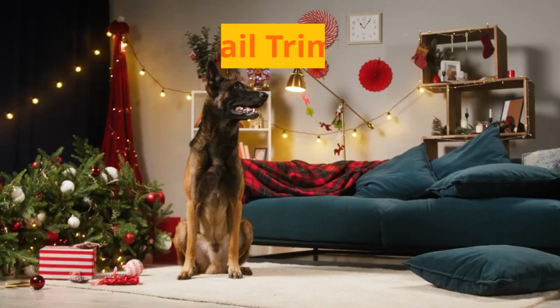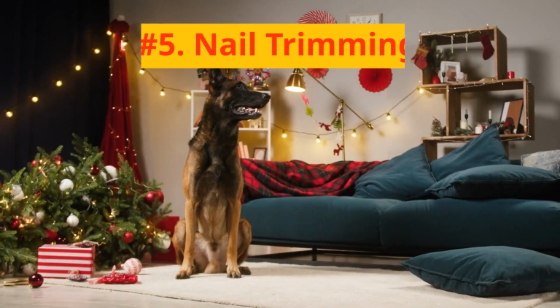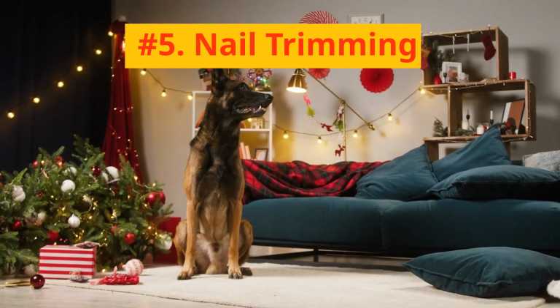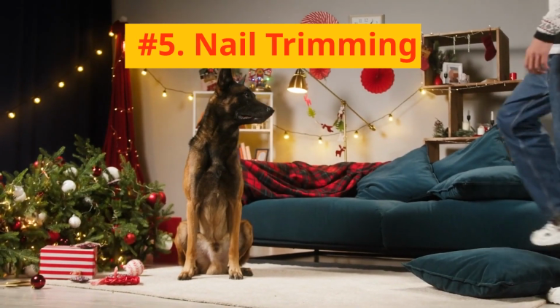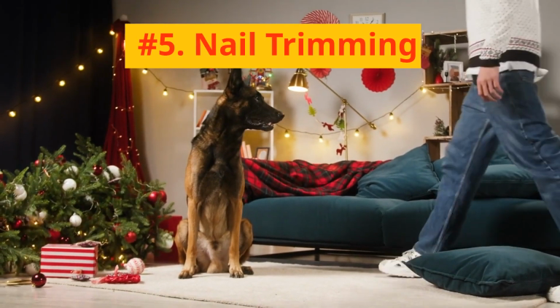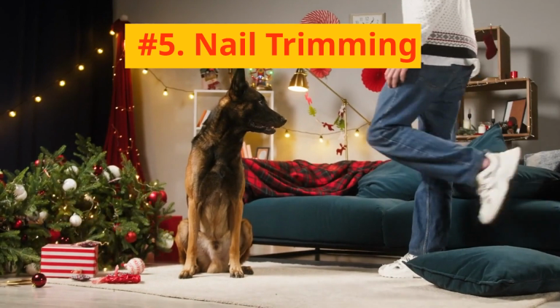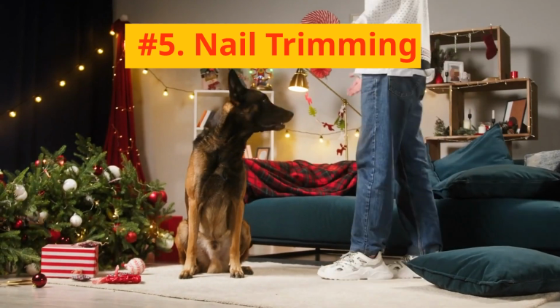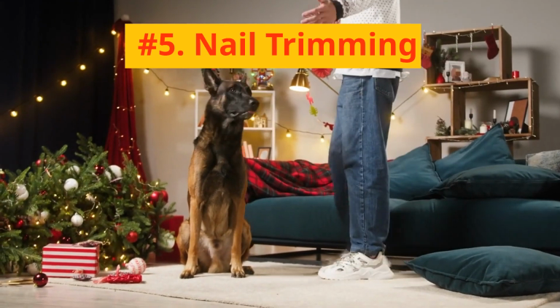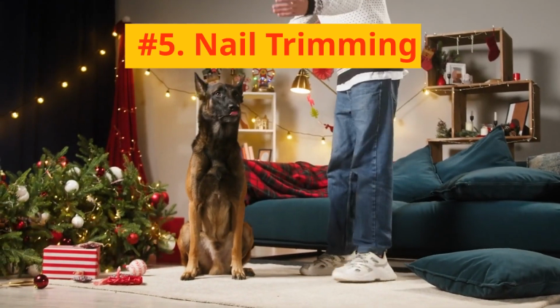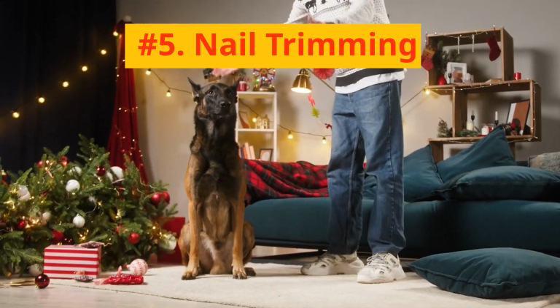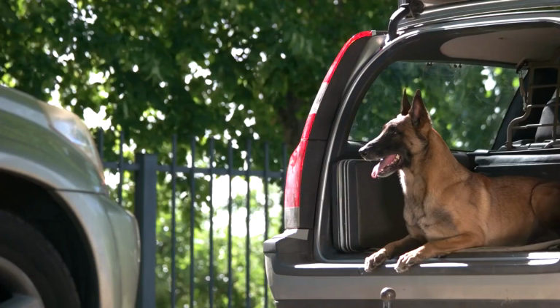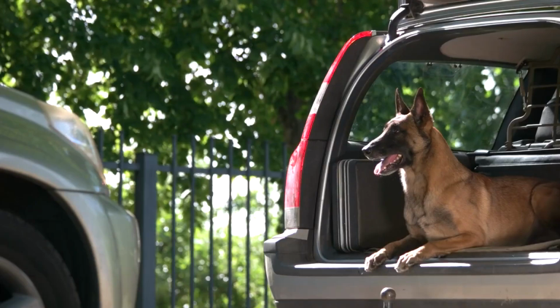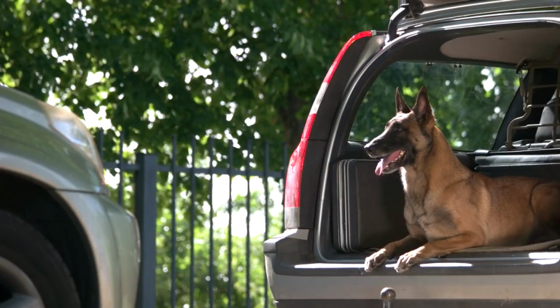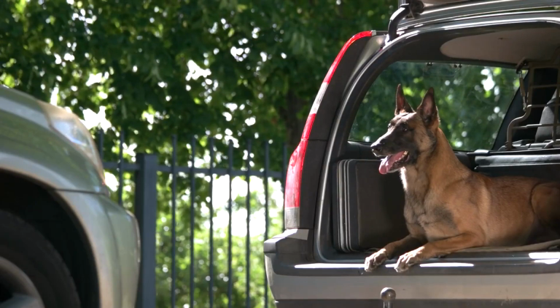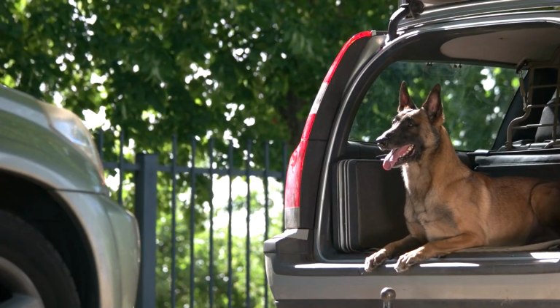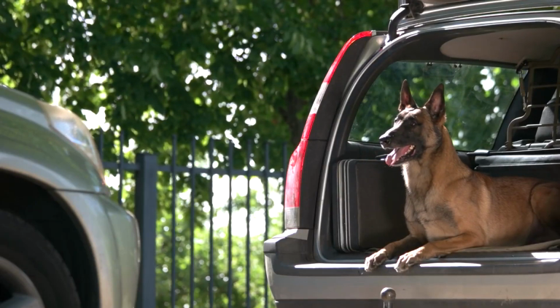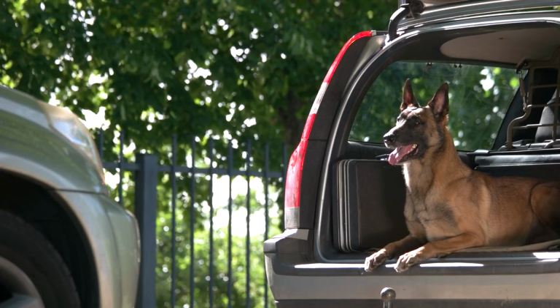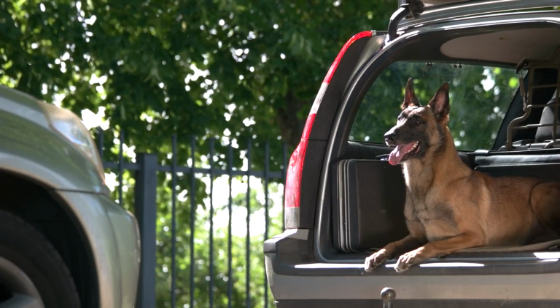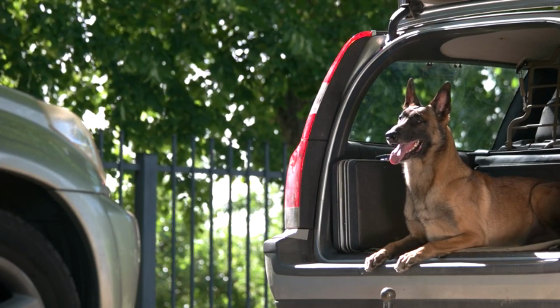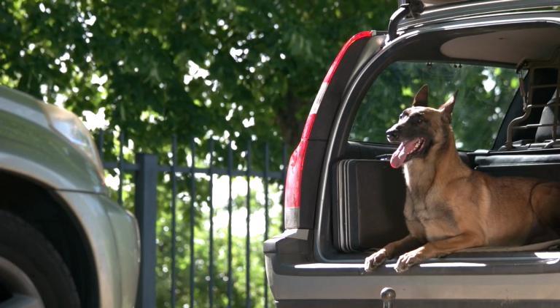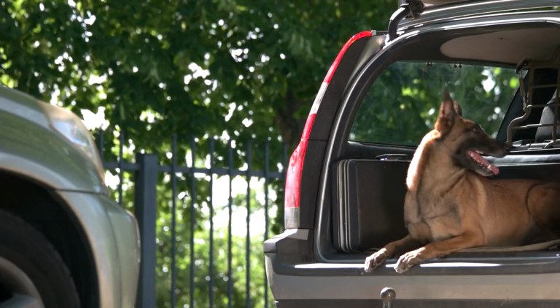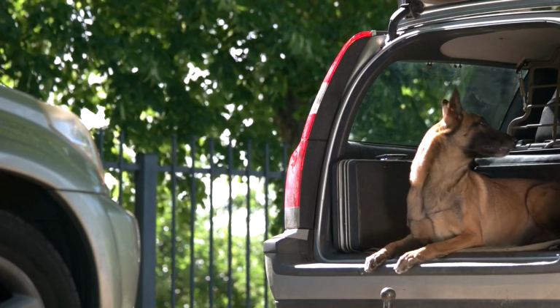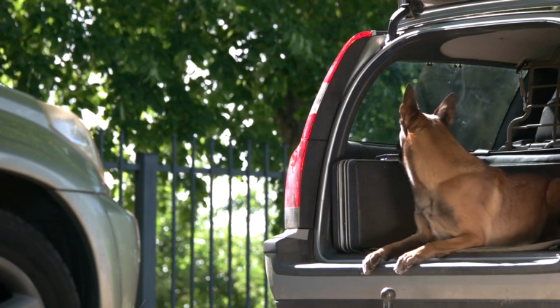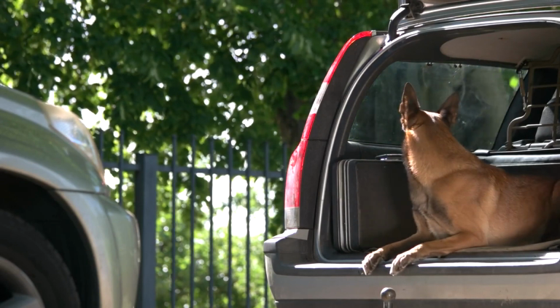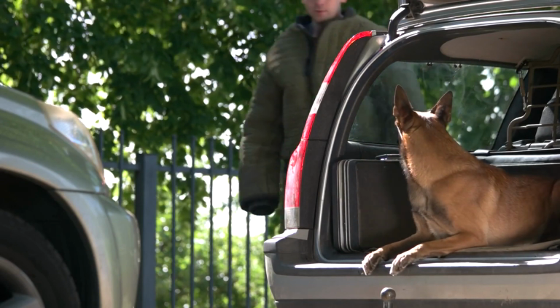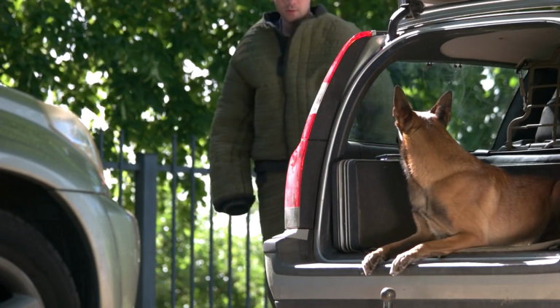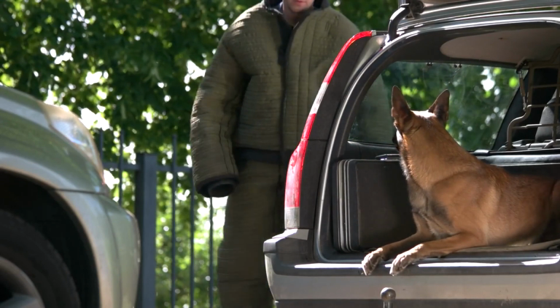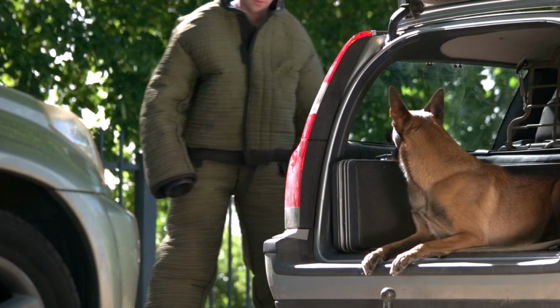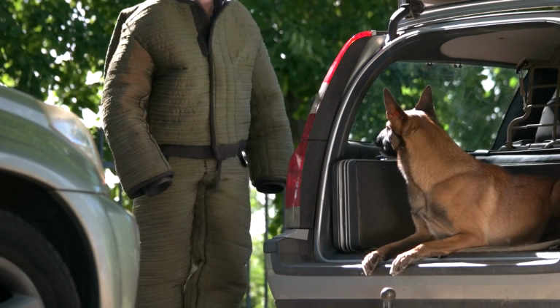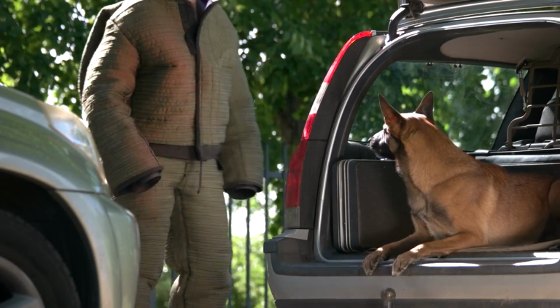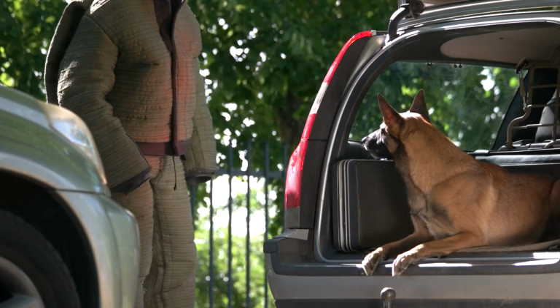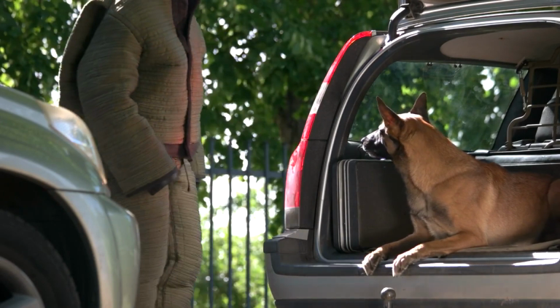Number 5: Nail Trimming. Regular nail trimming should be a part of your Belgian Malinois' grooming routine. If you hear their nails clicking on the floor, they're too long and need trimming.